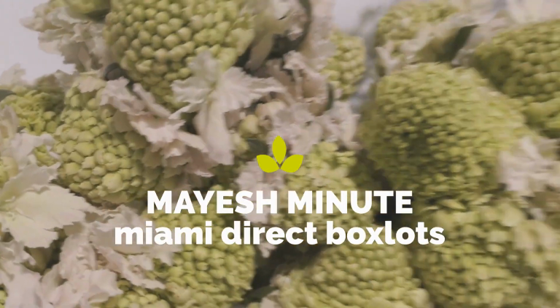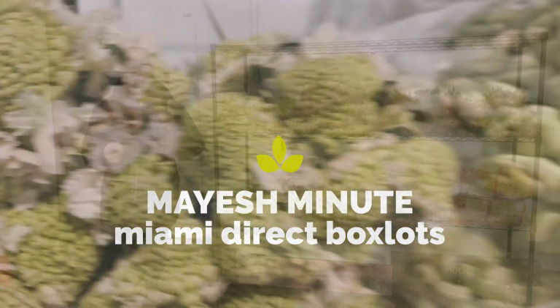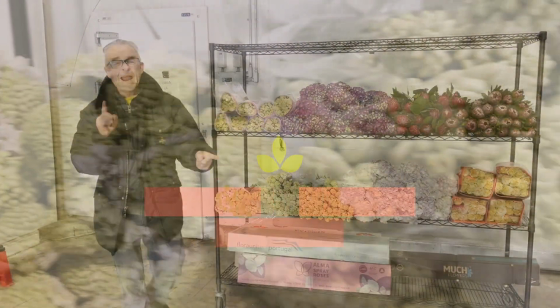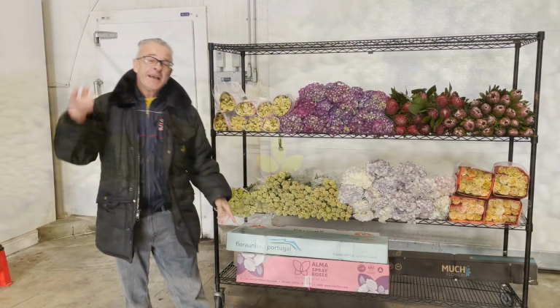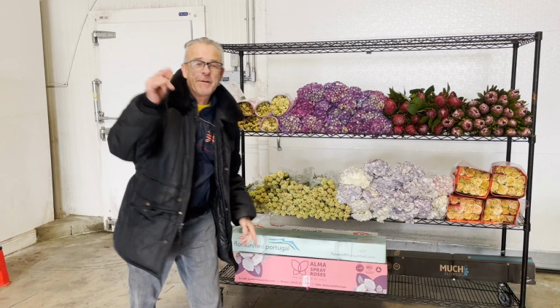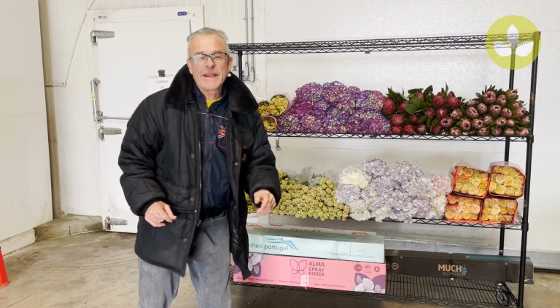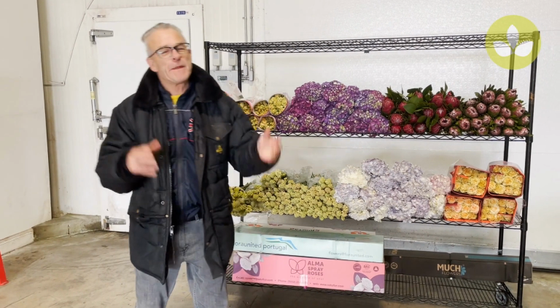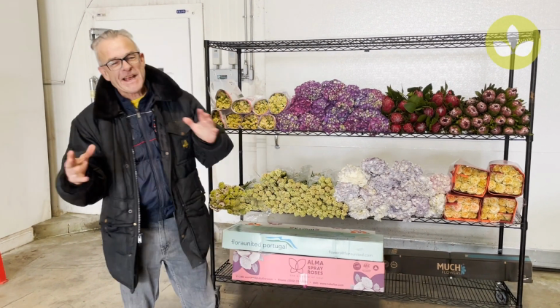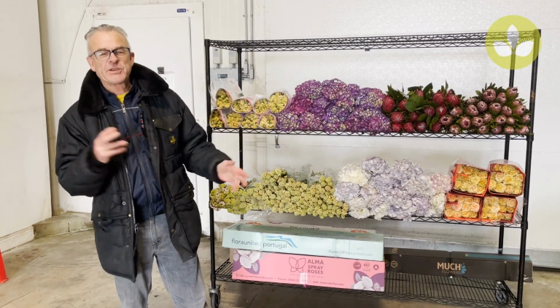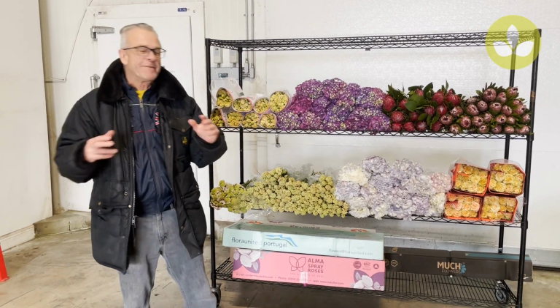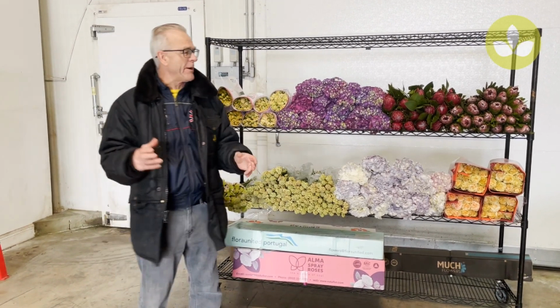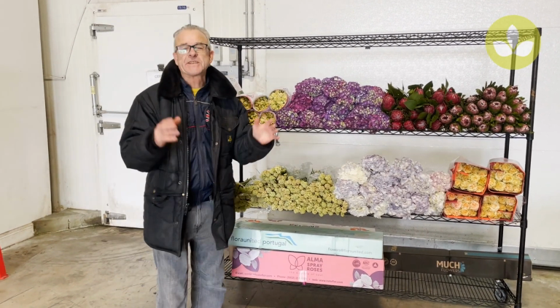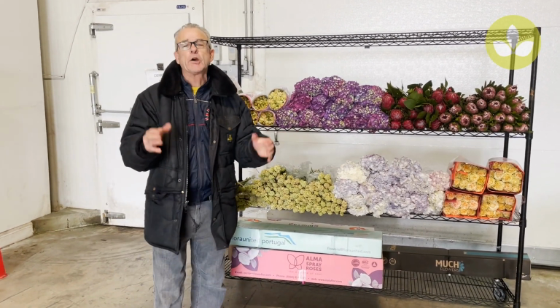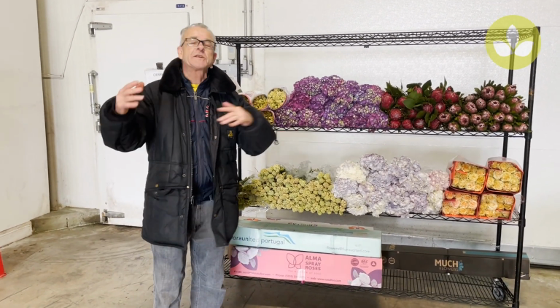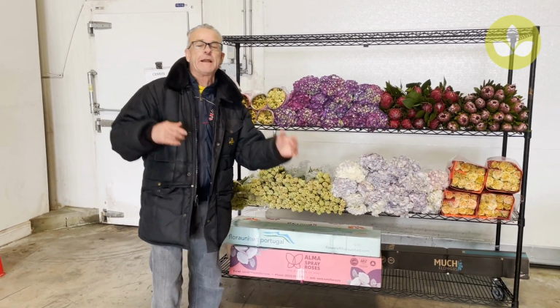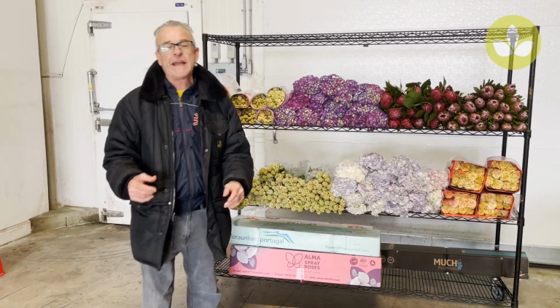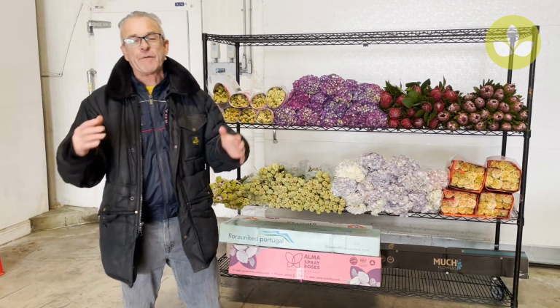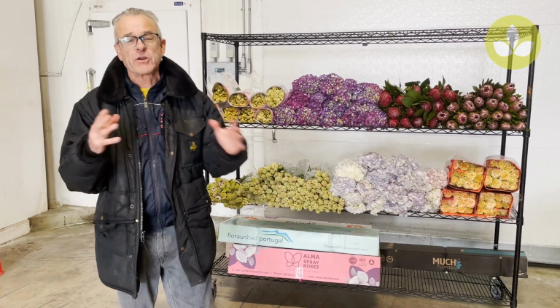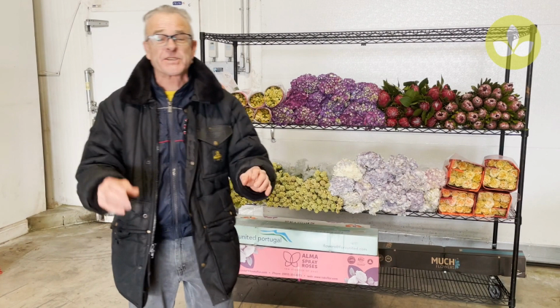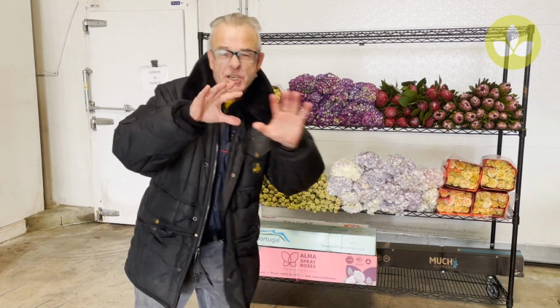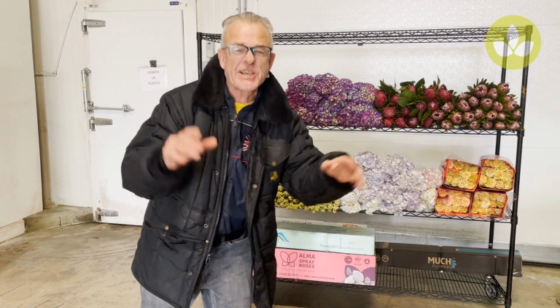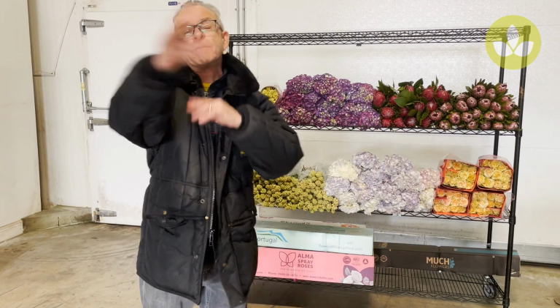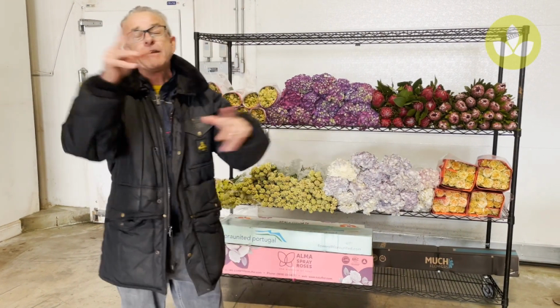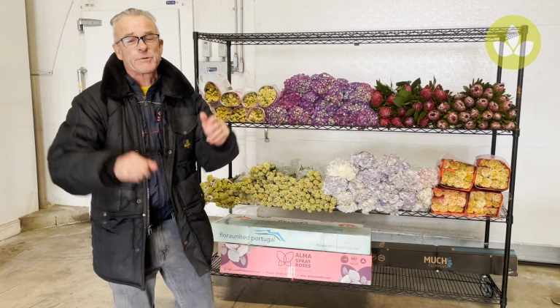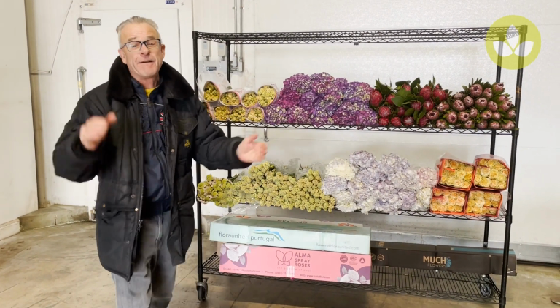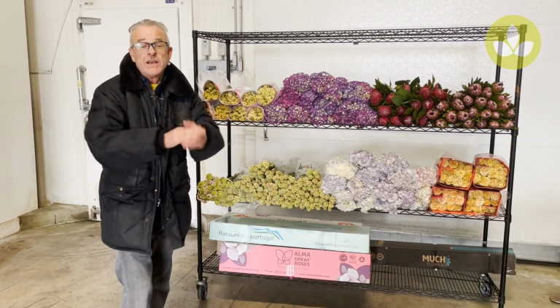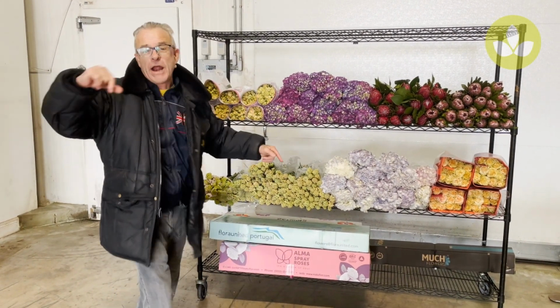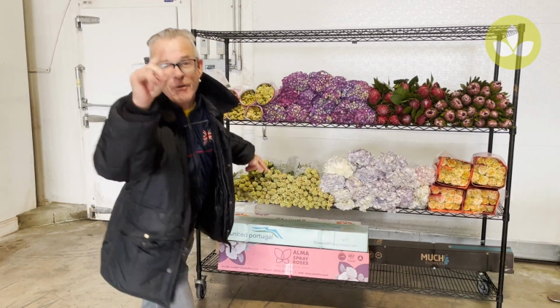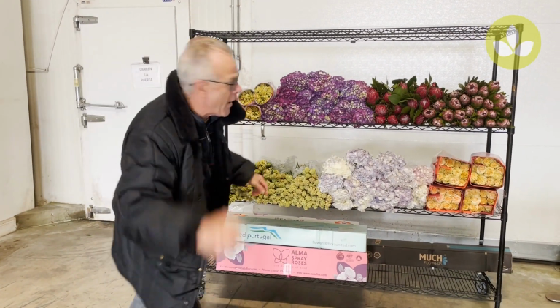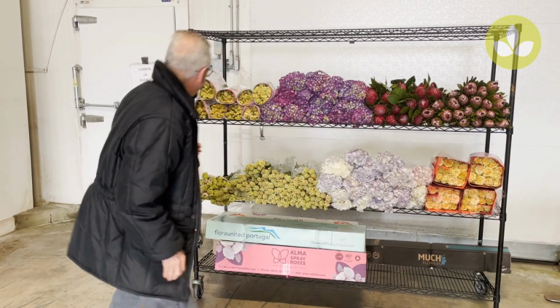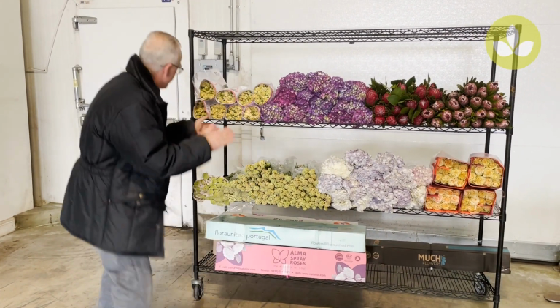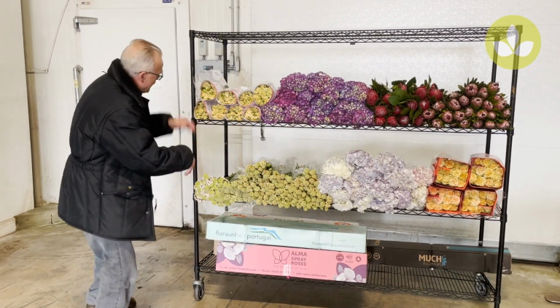Hey, here we are again in the Mayesh inventory. We're going to take a look at what's available in direct box slots — just a sampling of the many flowers we have. So let's get right on with it.